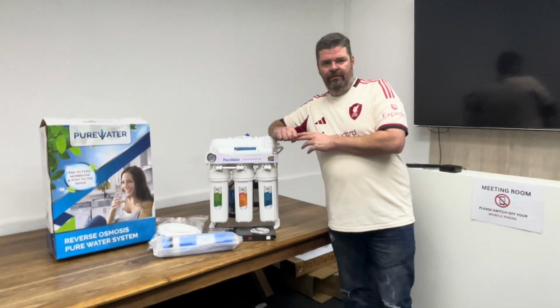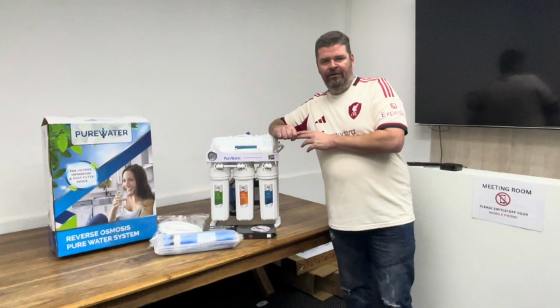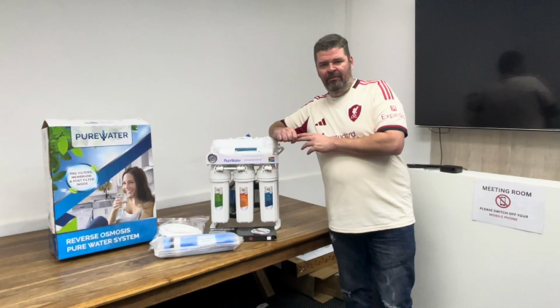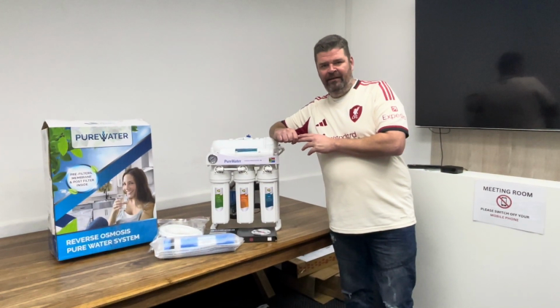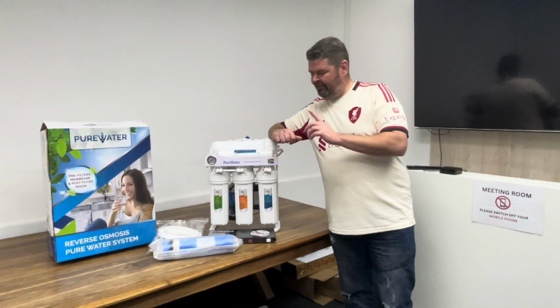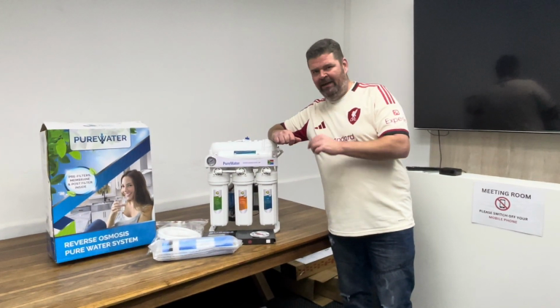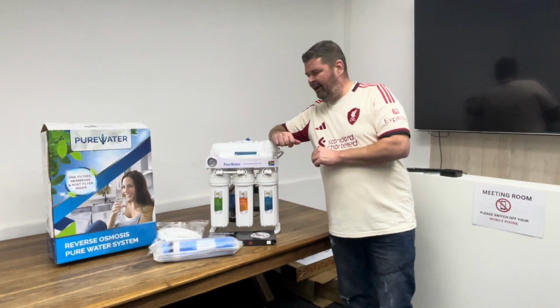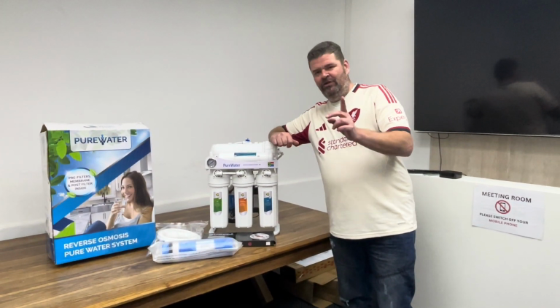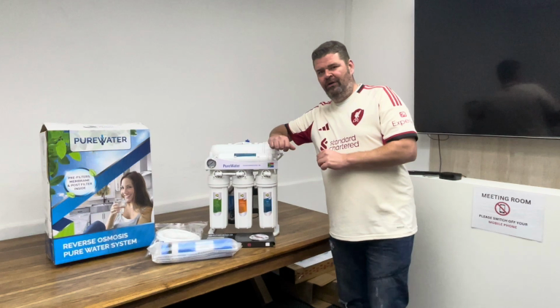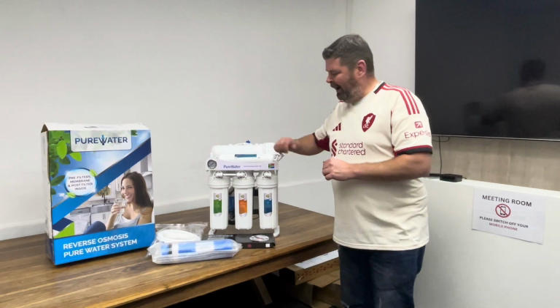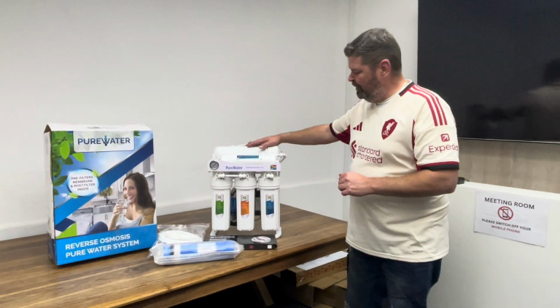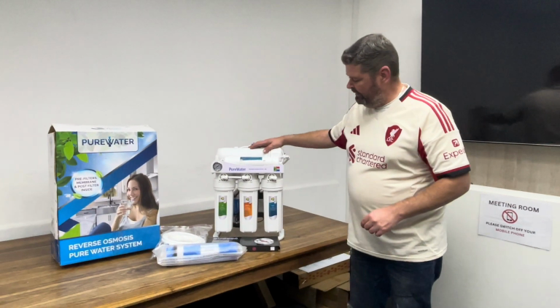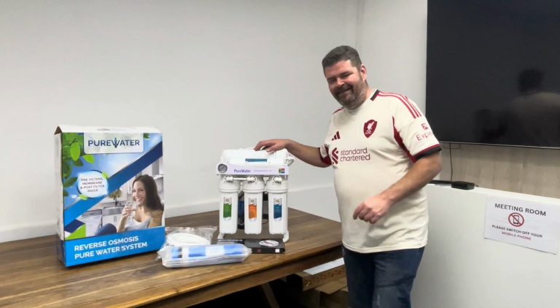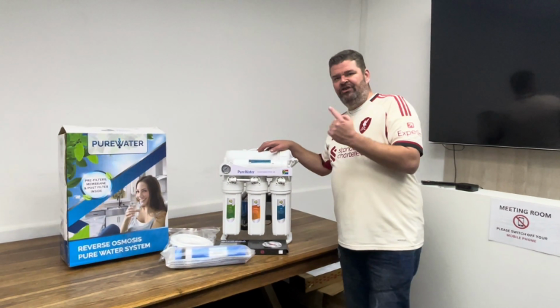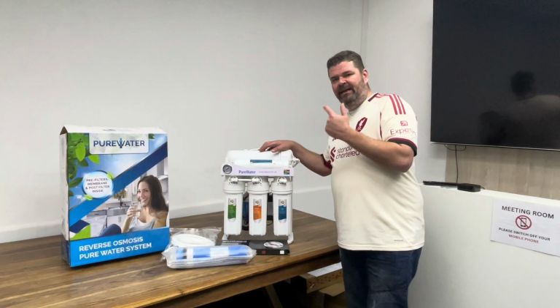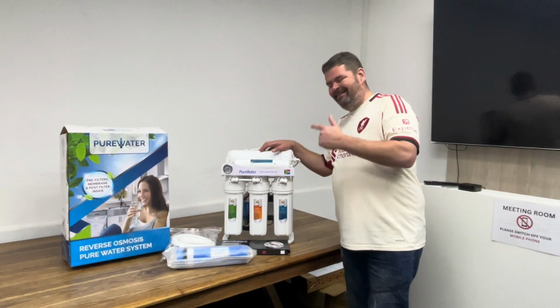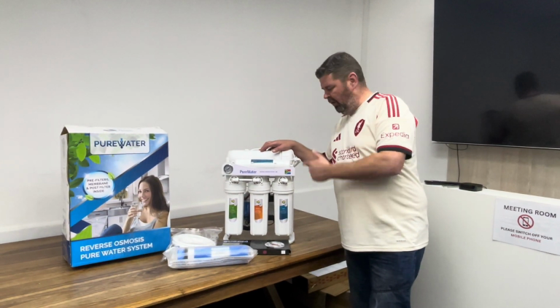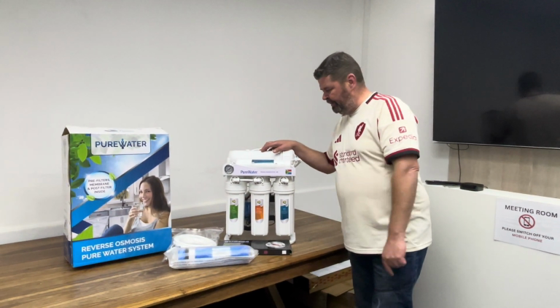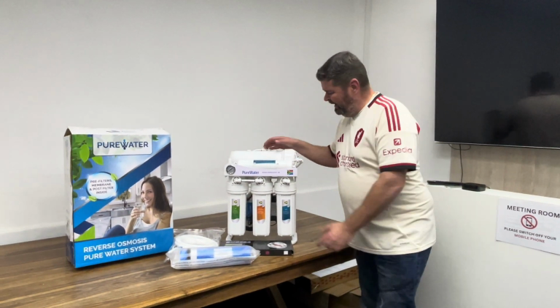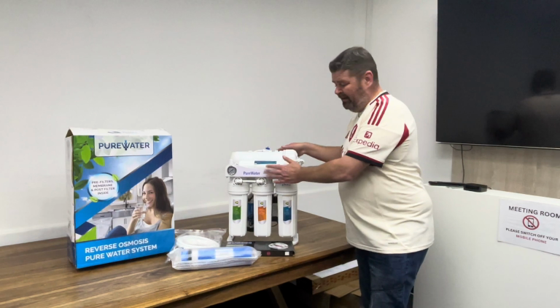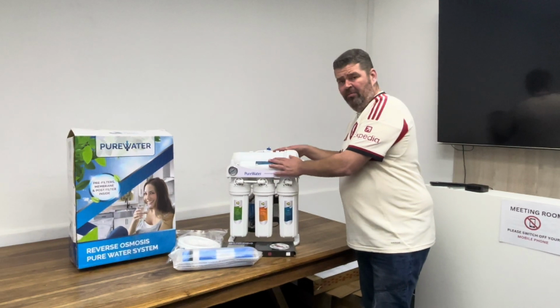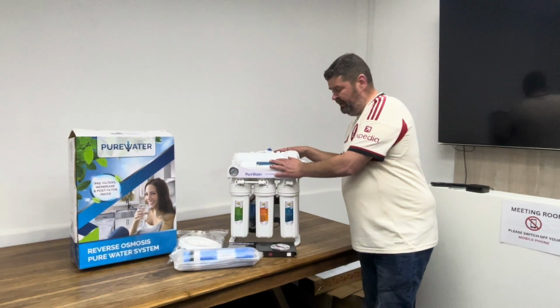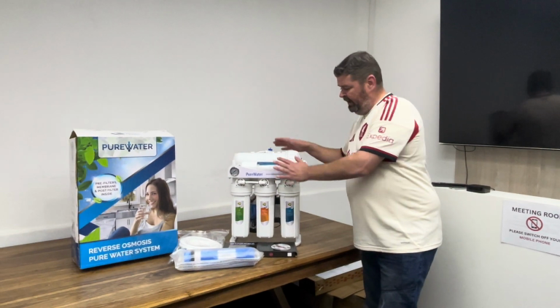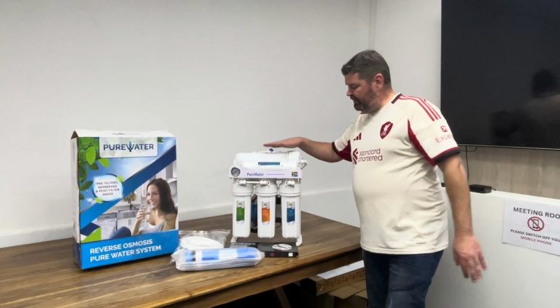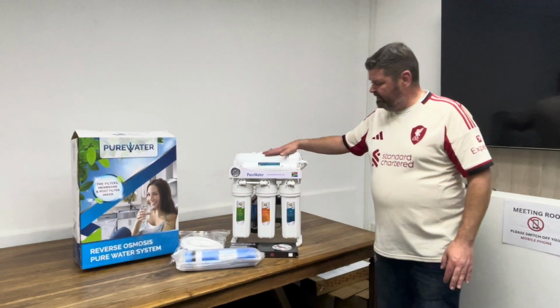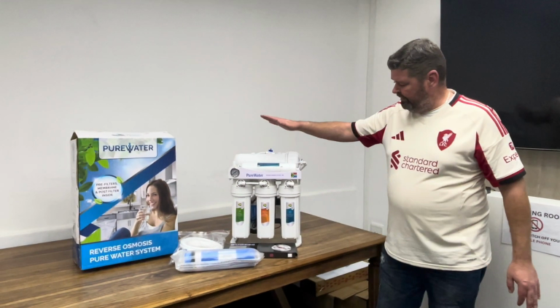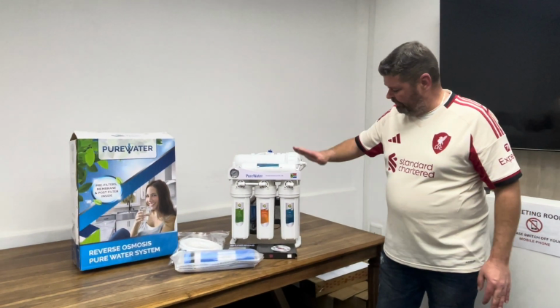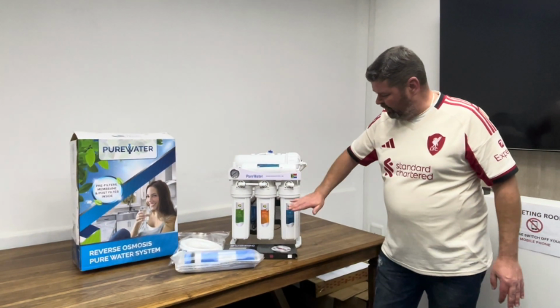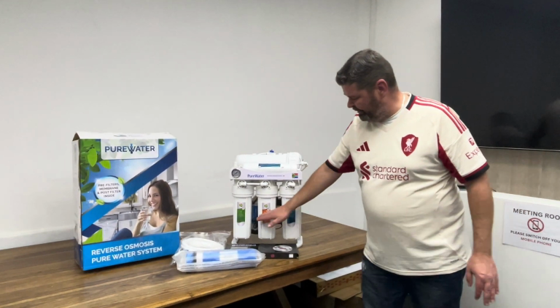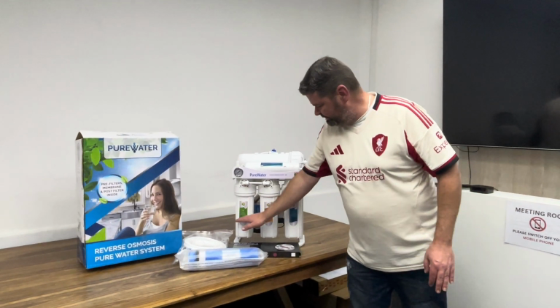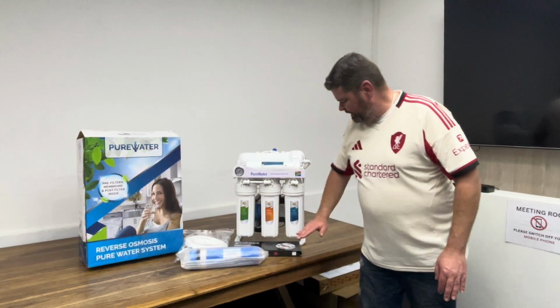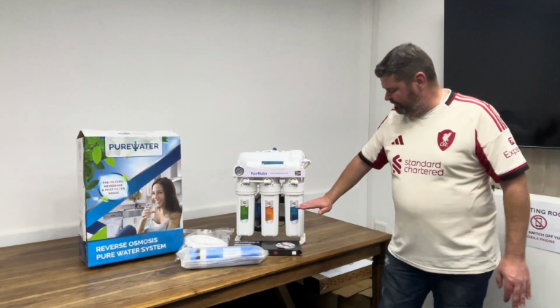Good afternoon and welcome to Puritech. I'm Eddie, and I'm here to show you our Pure Water 600 GPD domestic RO unit. These are lovely, robust units.